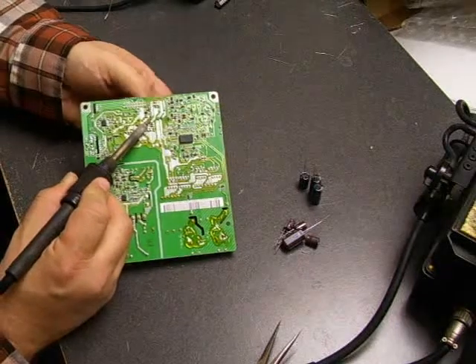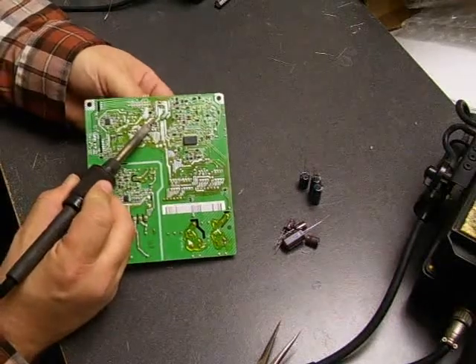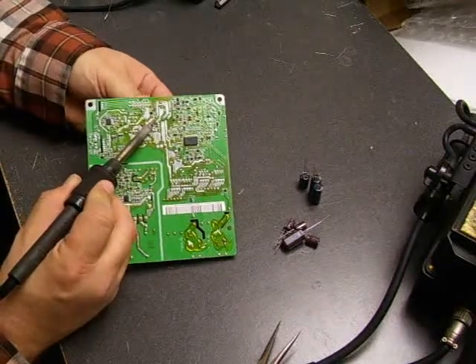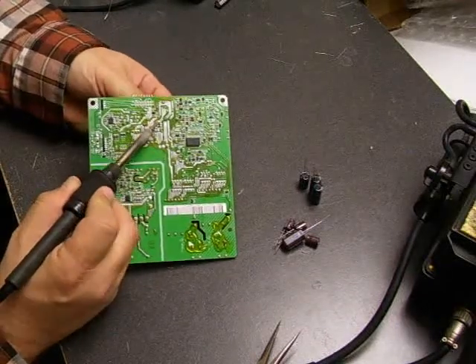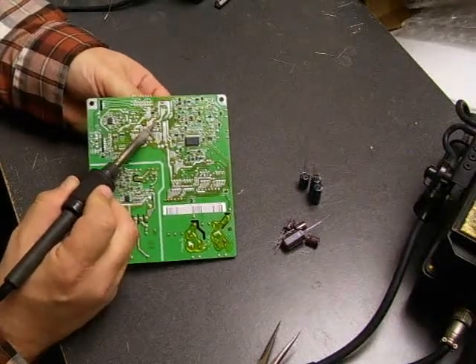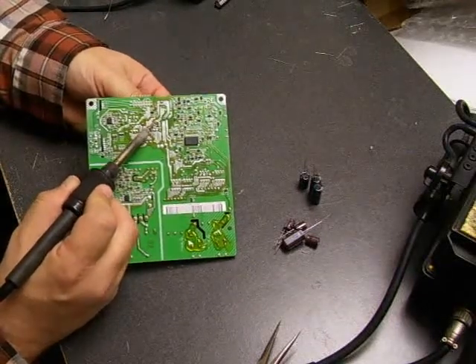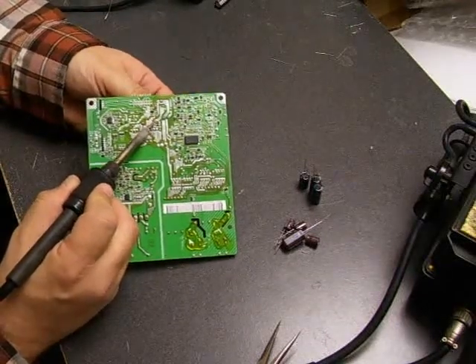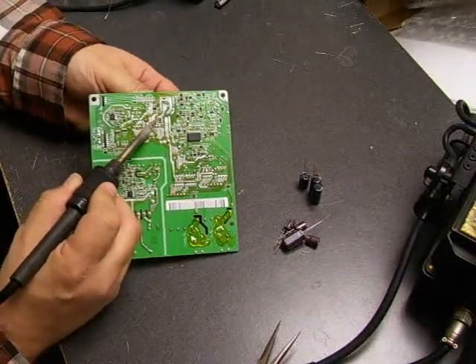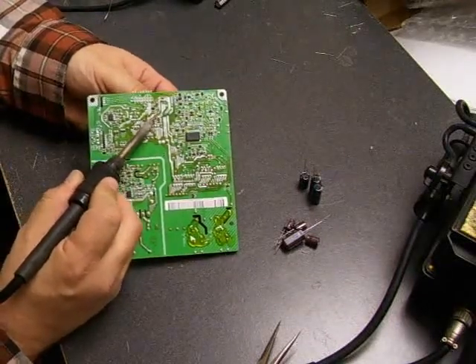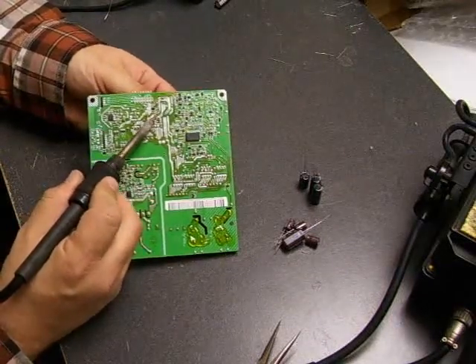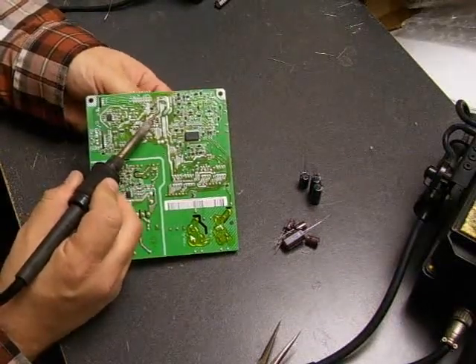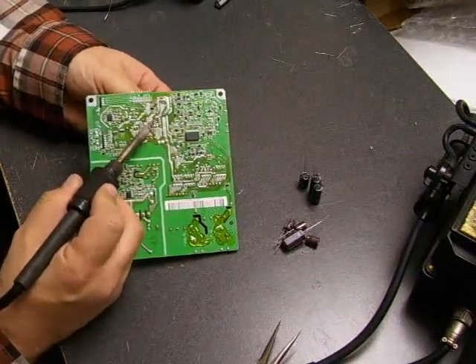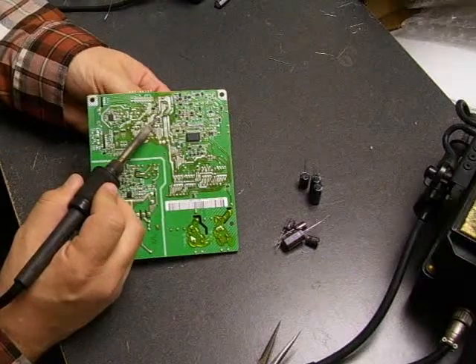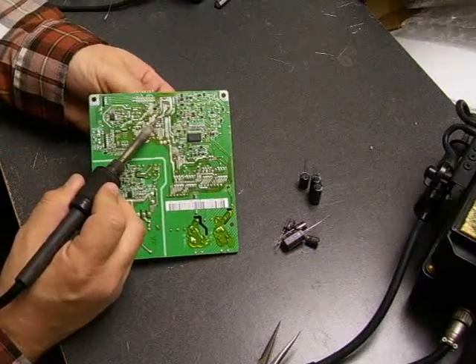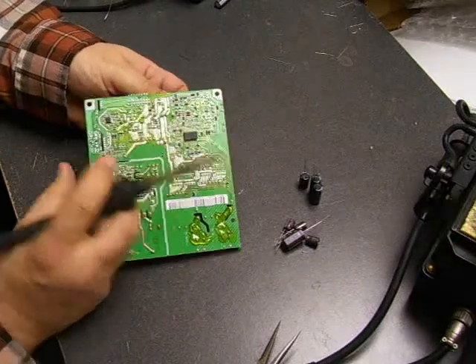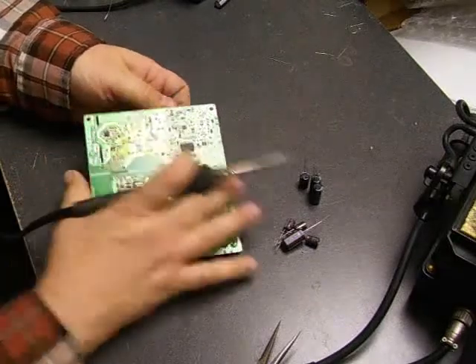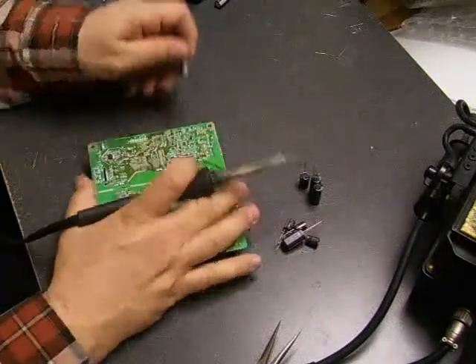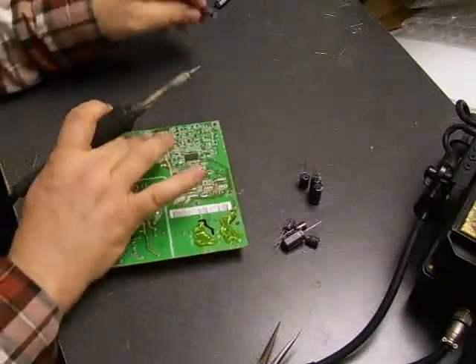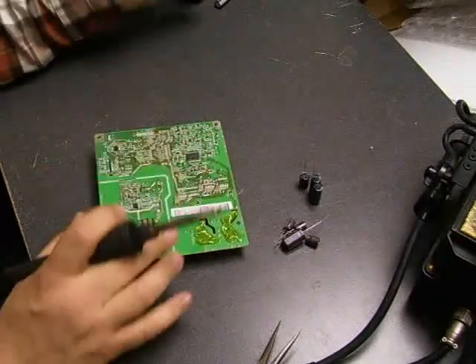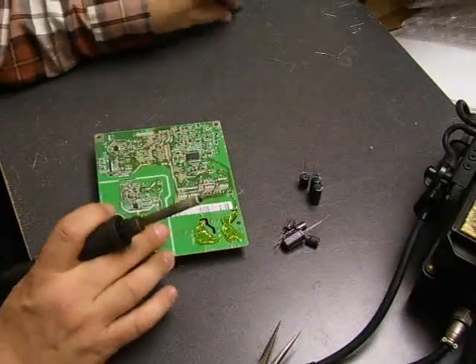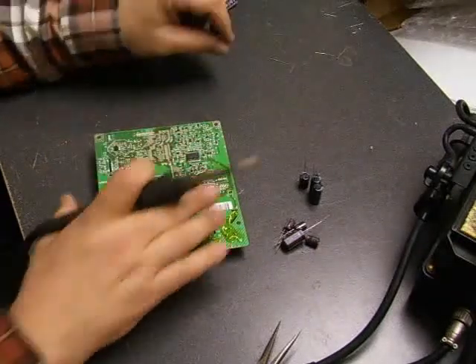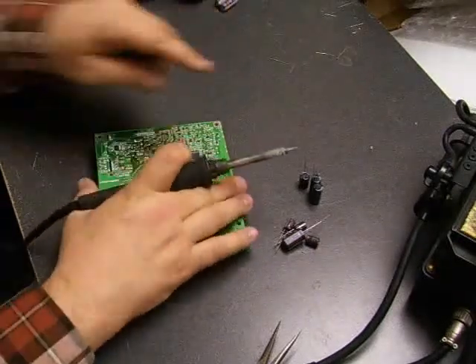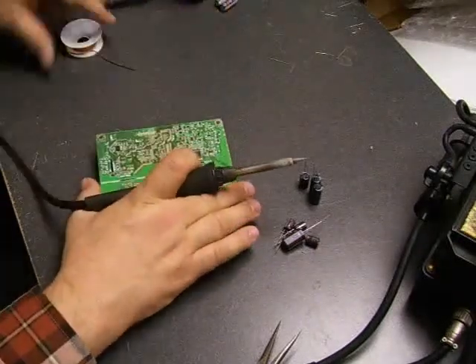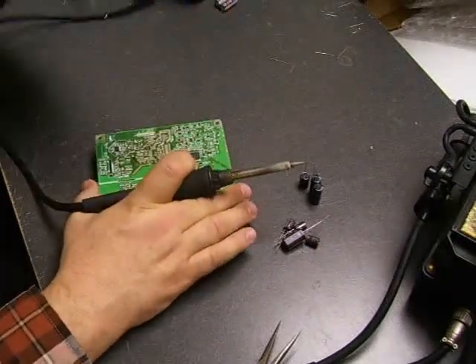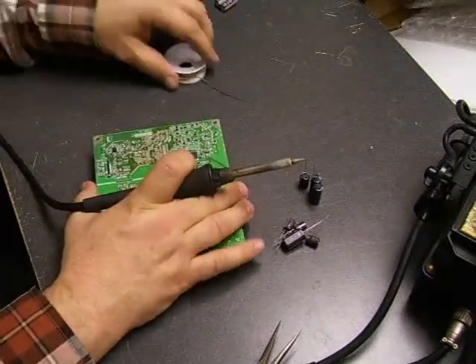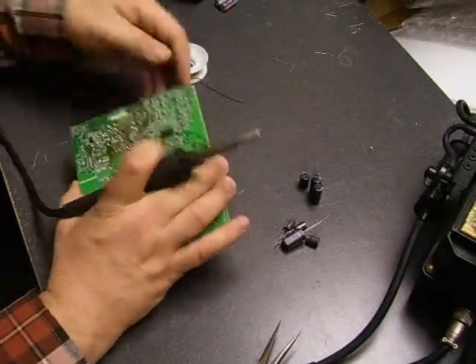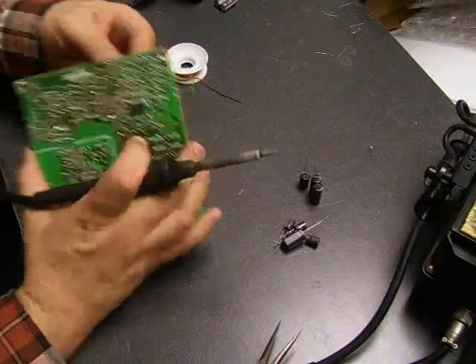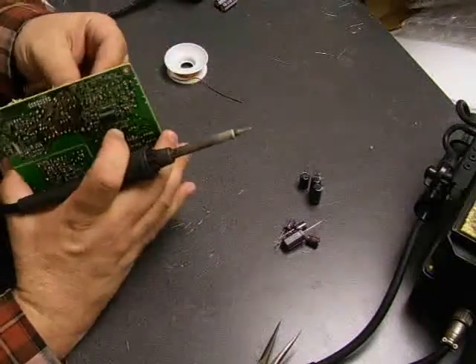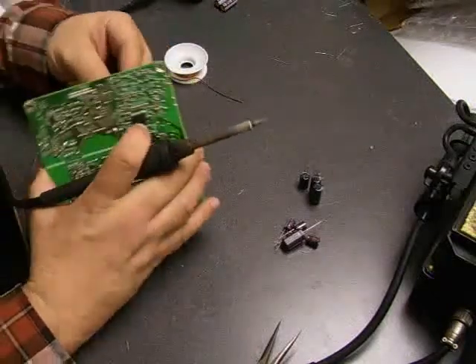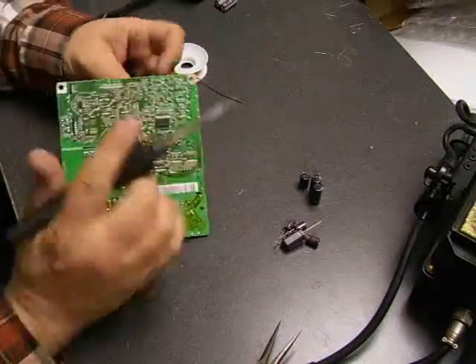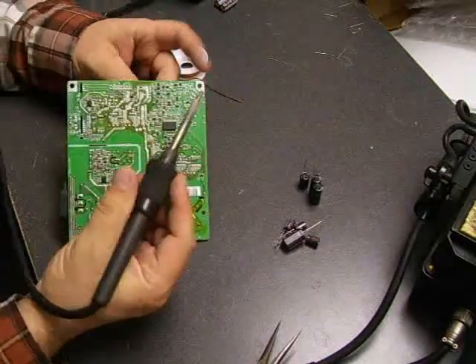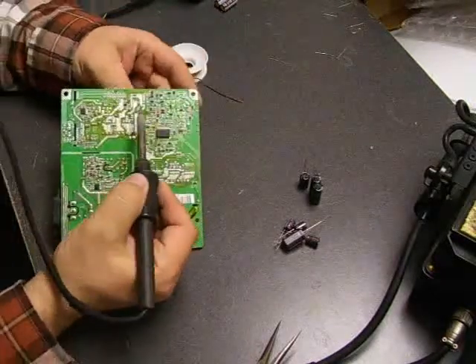It's basically the same procedure: you heat up, you tilt, you heat up, you tilt until it pulls free. At this point we don't need to worry about the solder that's on the board — we're going to be using our desolder wick to remove that in just a few moments.